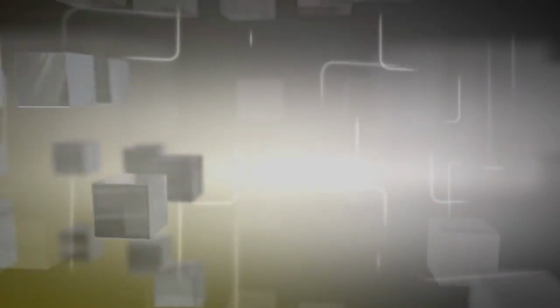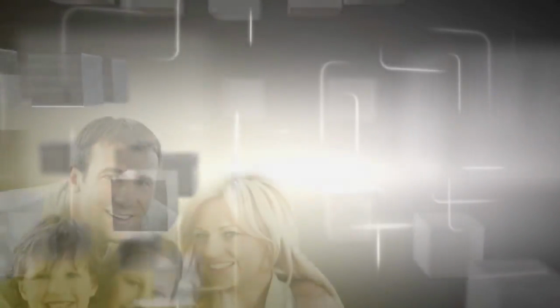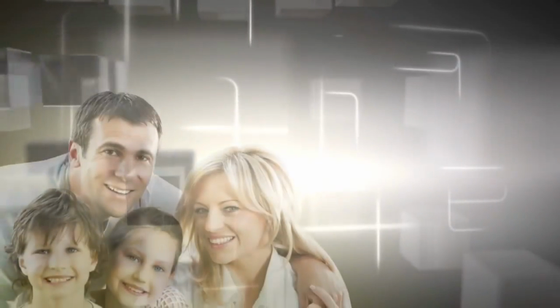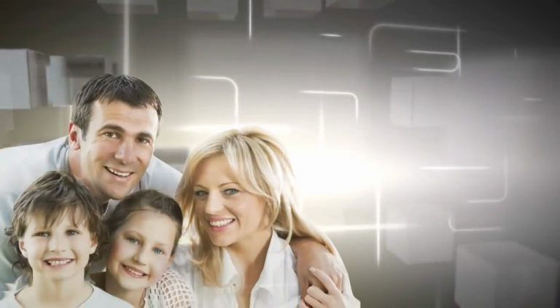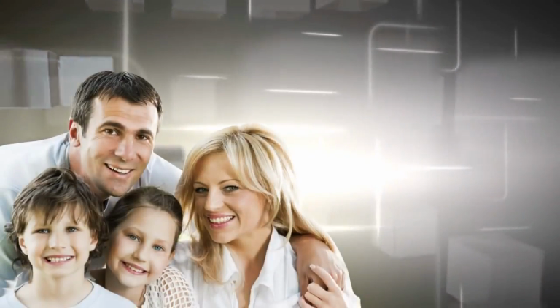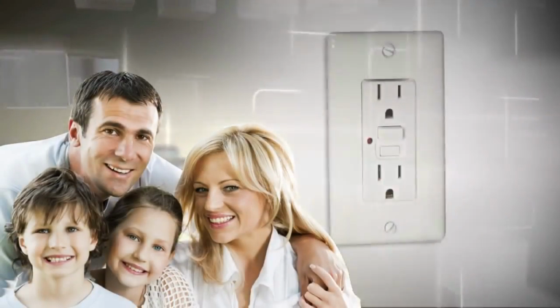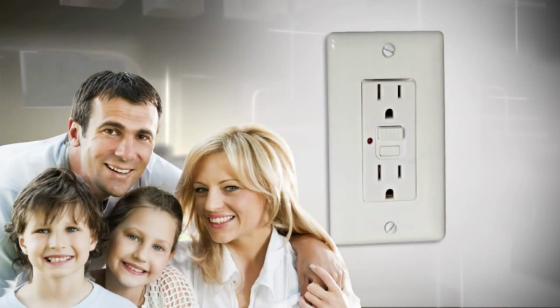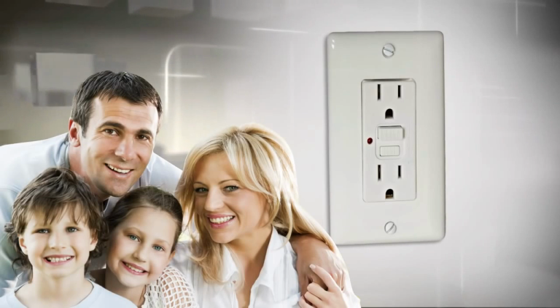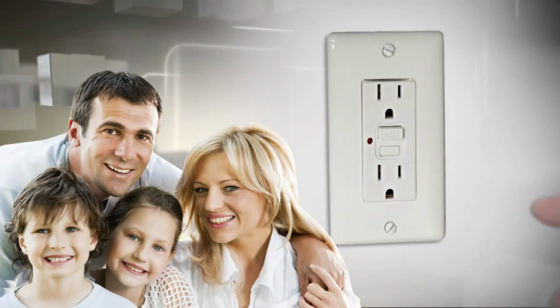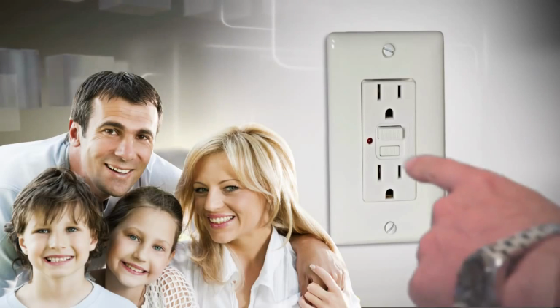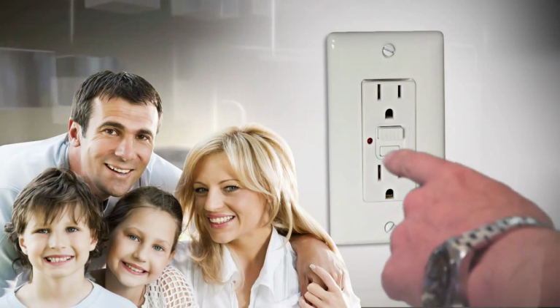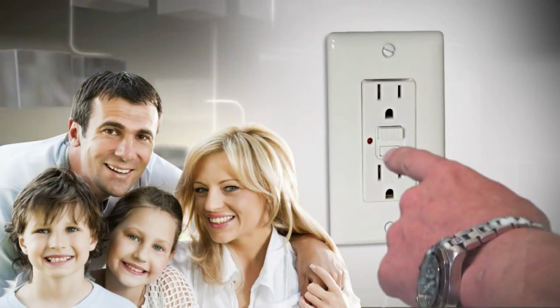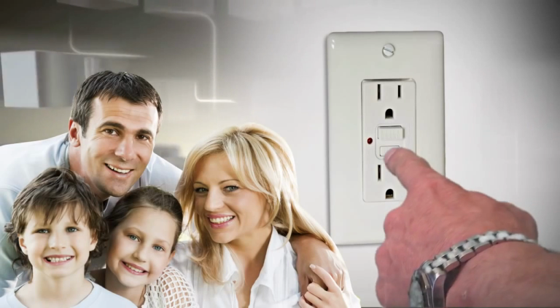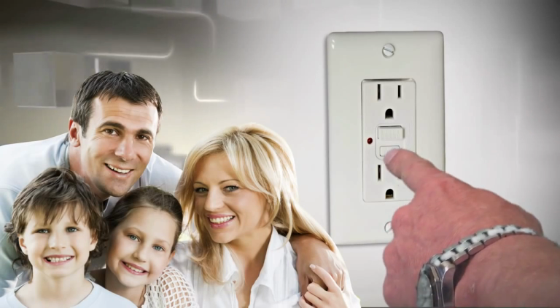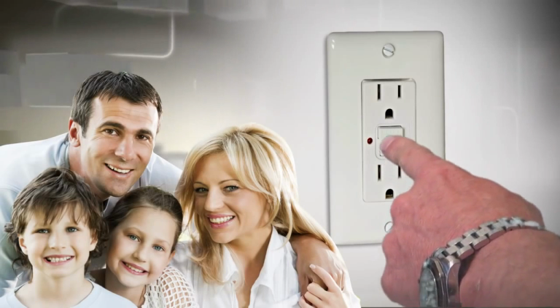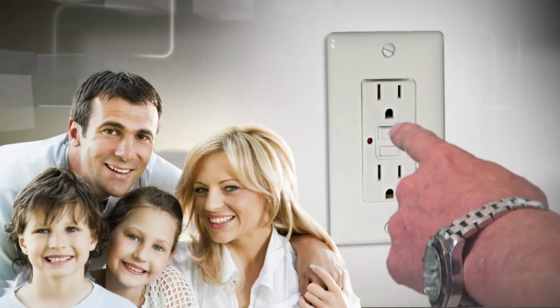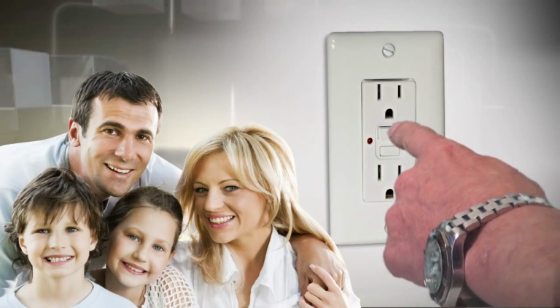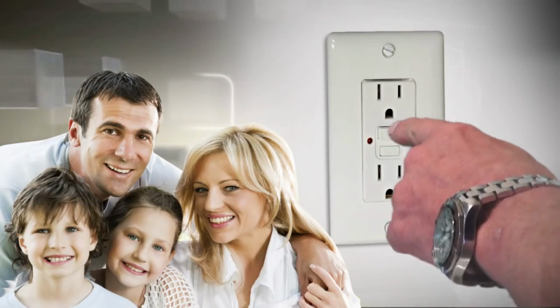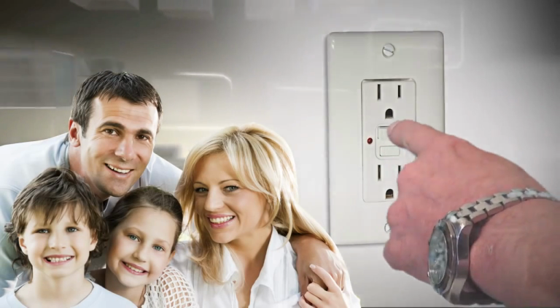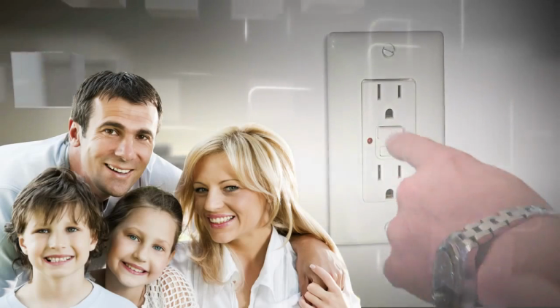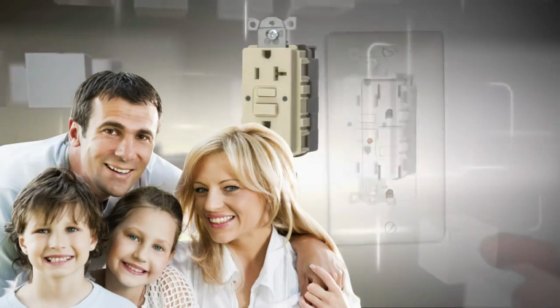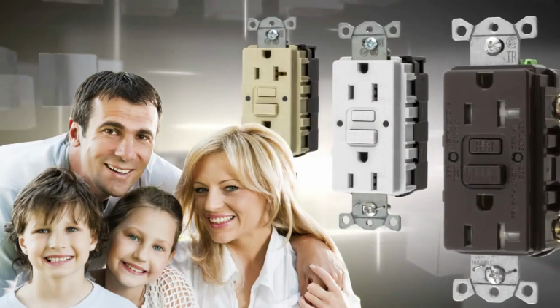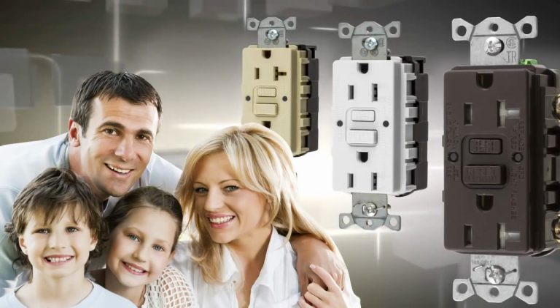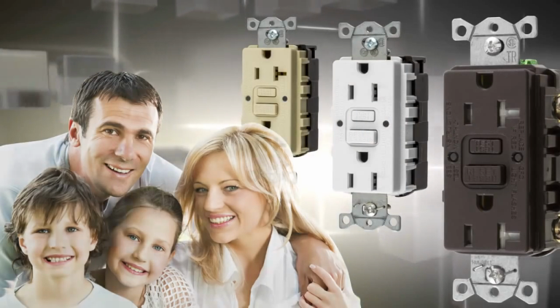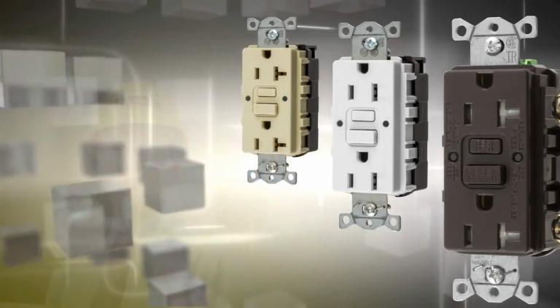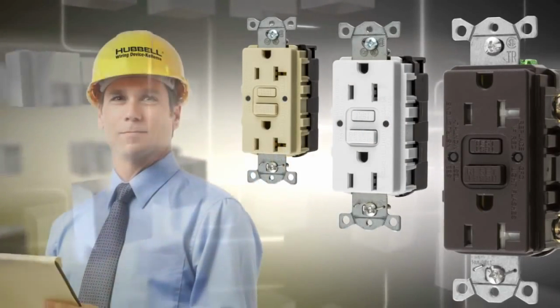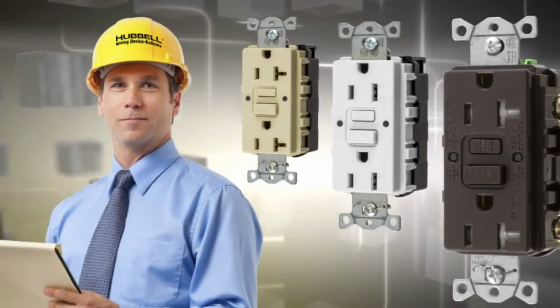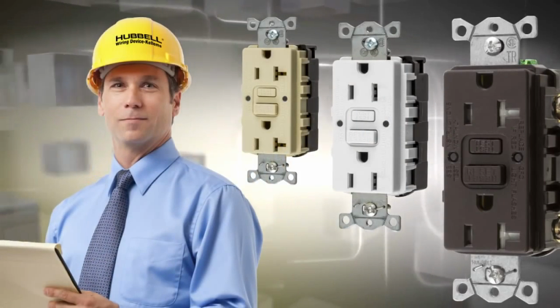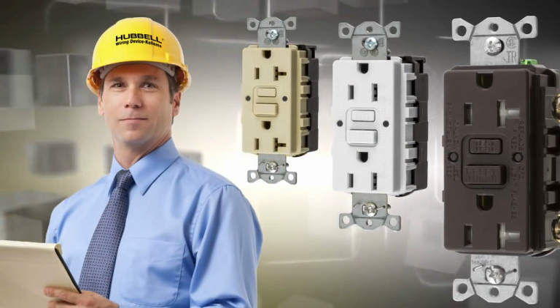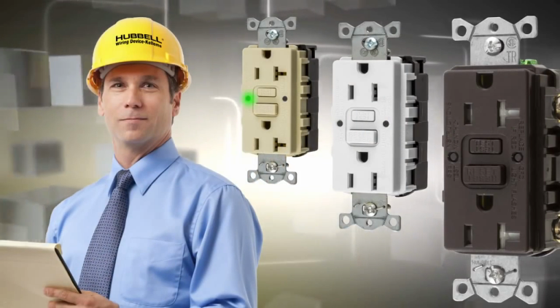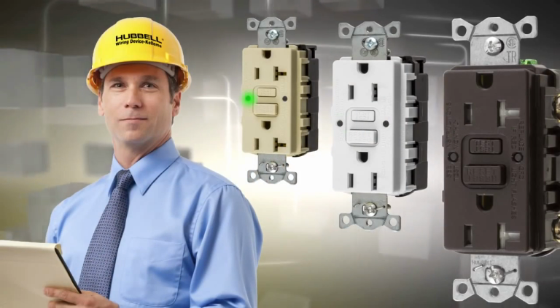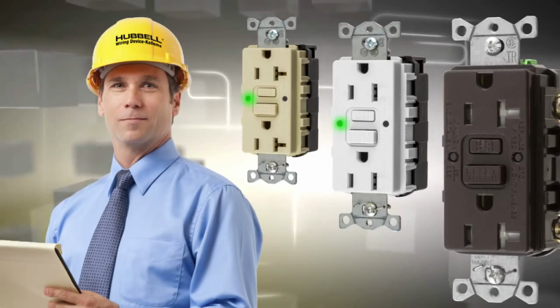Can you remember the last time you tested a GFCI receptacle? Although regular testing is necessary to ensure ground fault protection, very few receptacles are being tested as recommended by UL and the manufacturer.